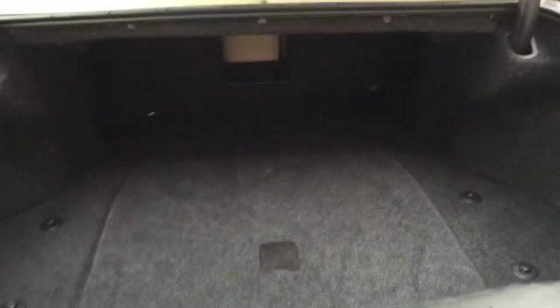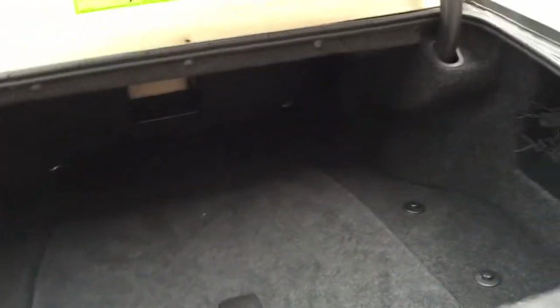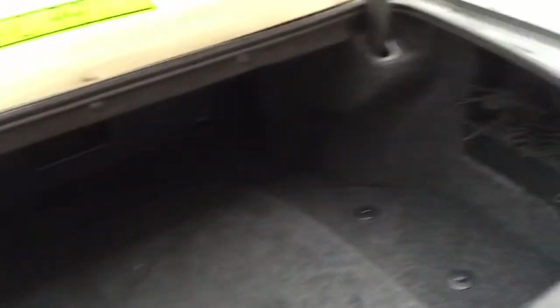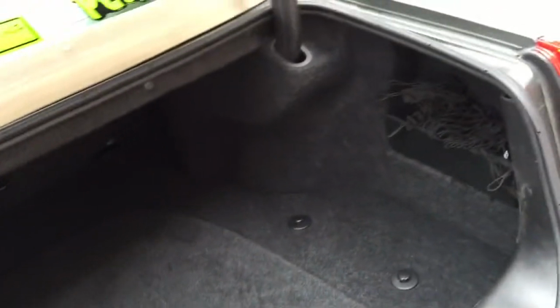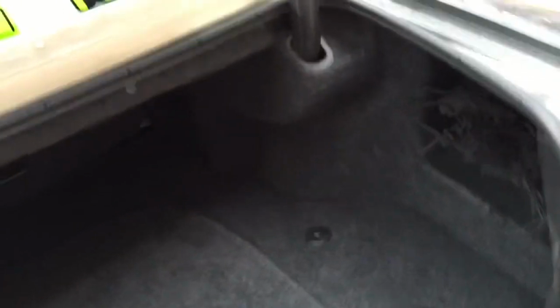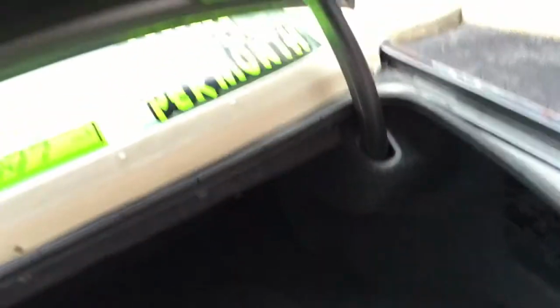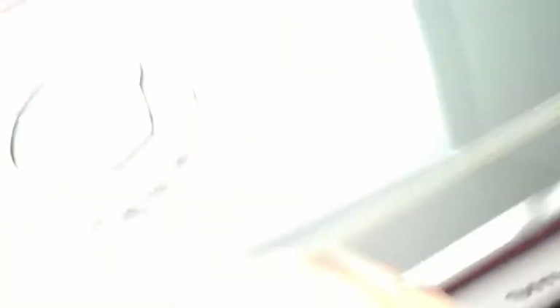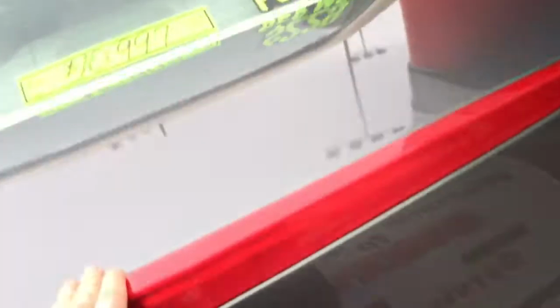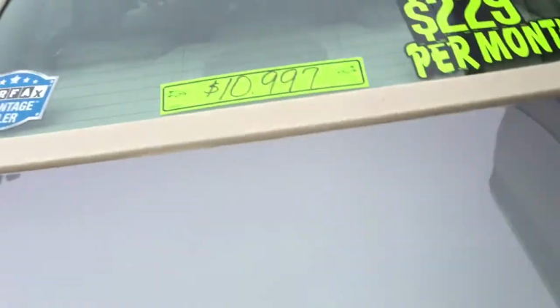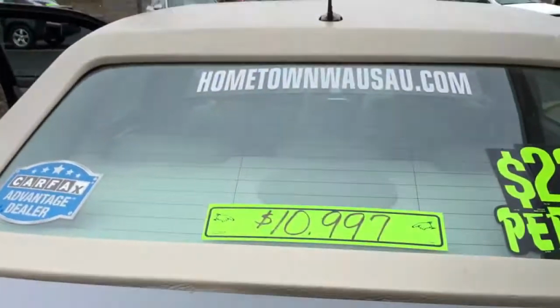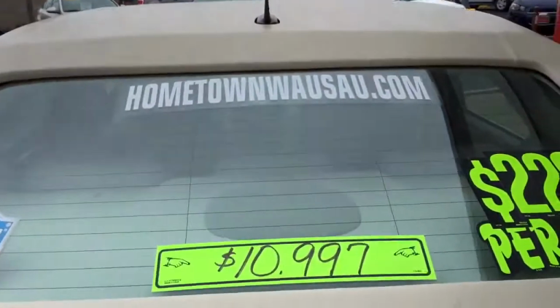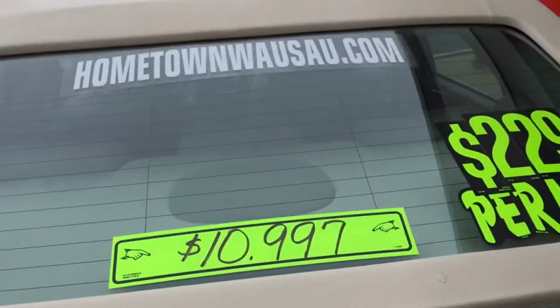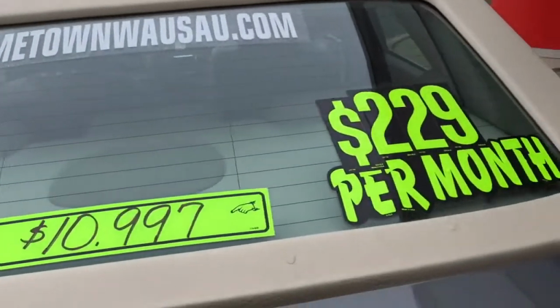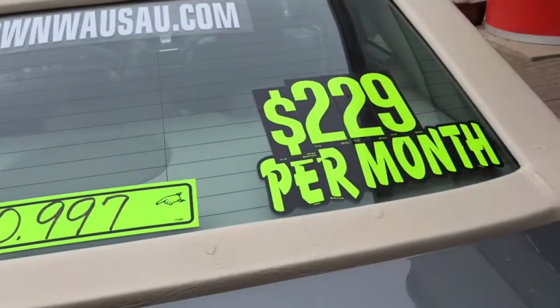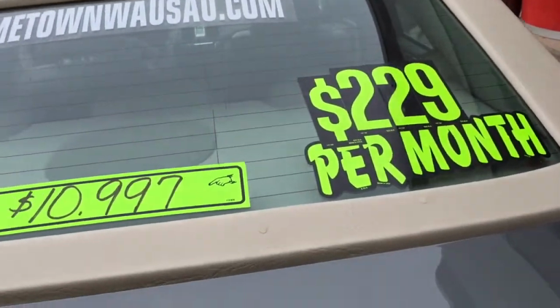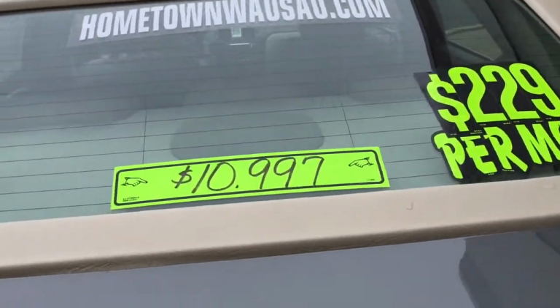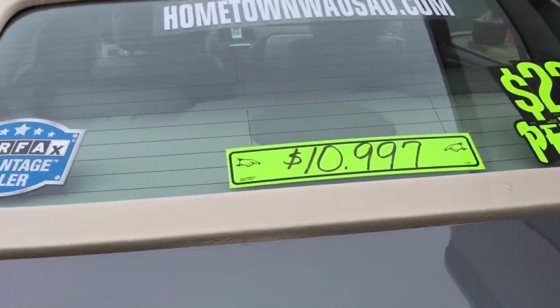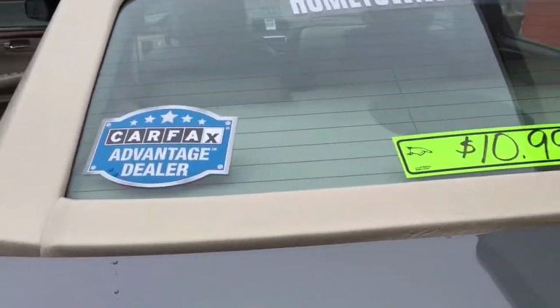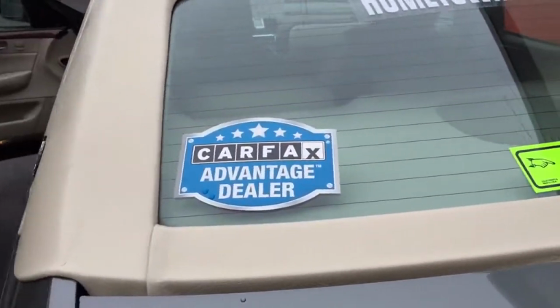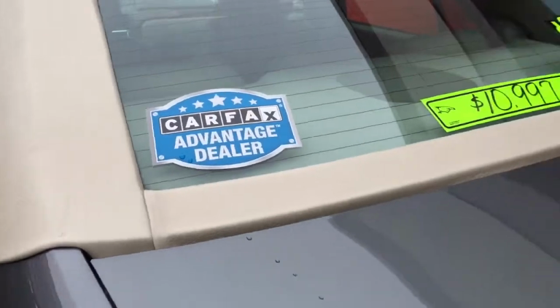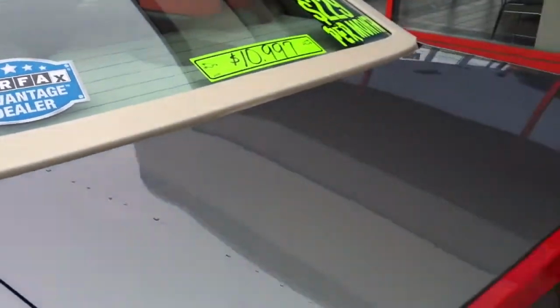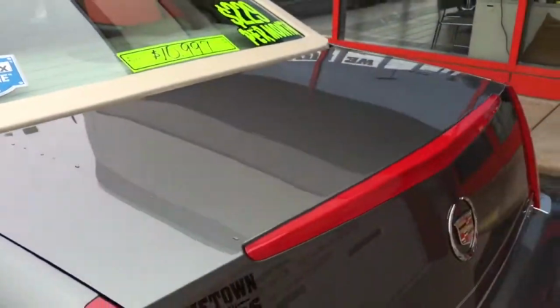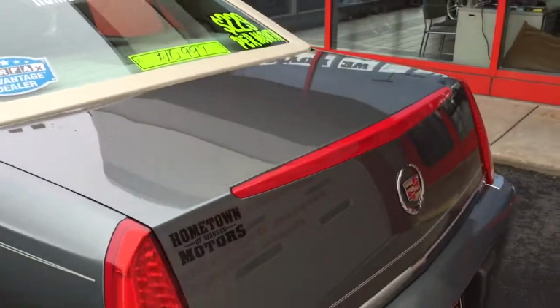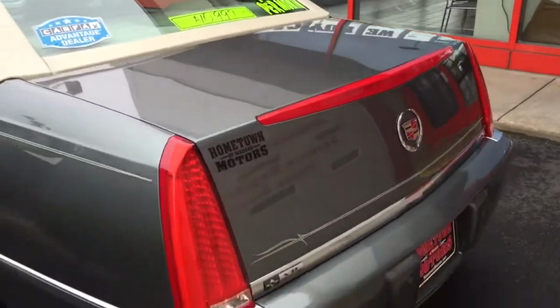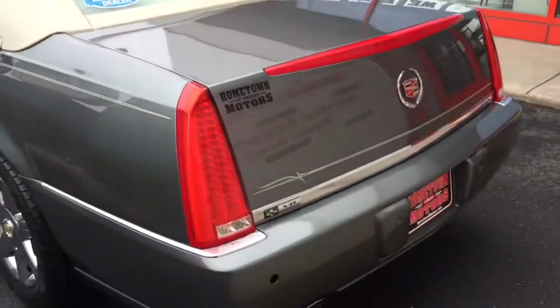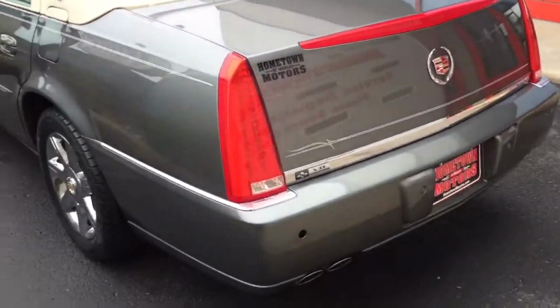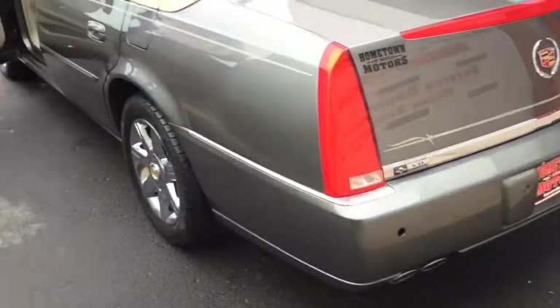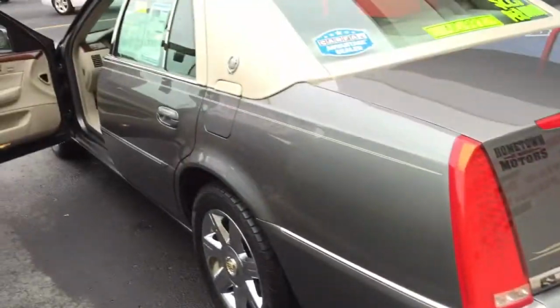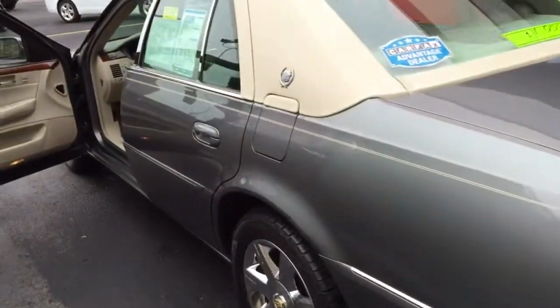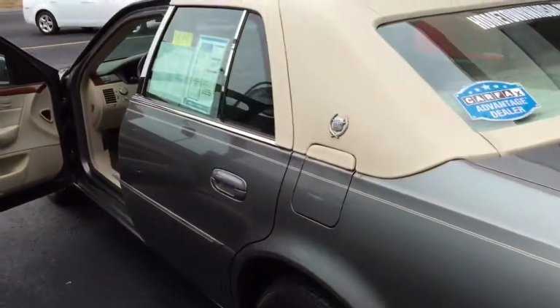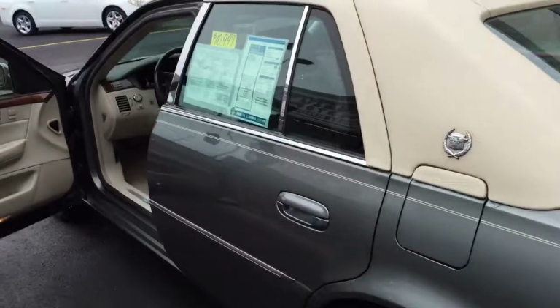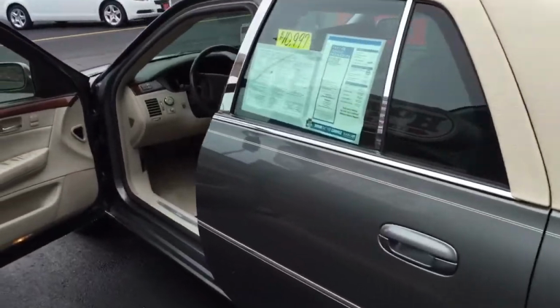You can see pictures and pricing information on our website www.hometownwasa.com. We offer easy no money down financing options, great interest rates. Feel free to give us a call at 715-675-1000. We're open until 6 o'clock all week, until 2 o'clock on Saturday.